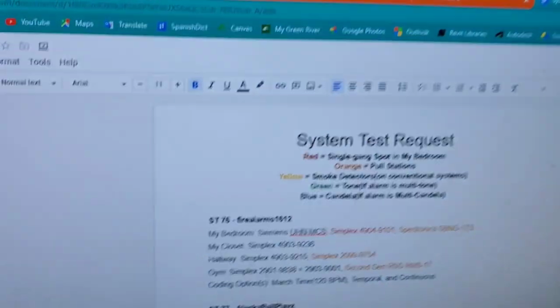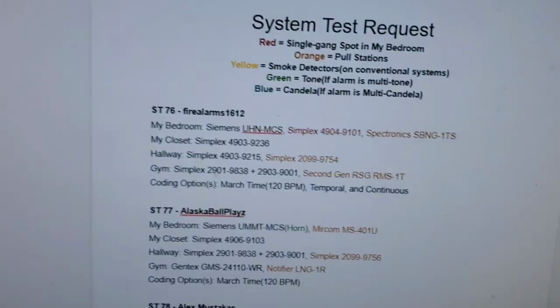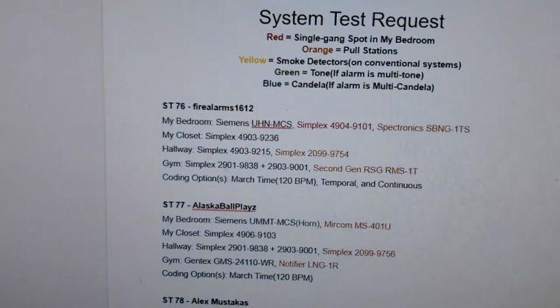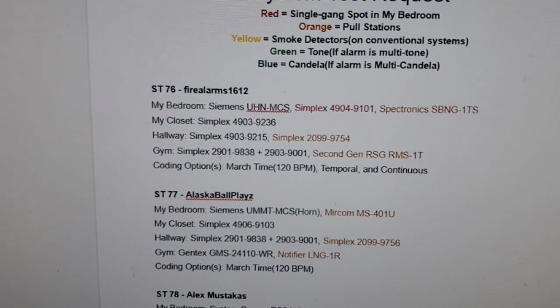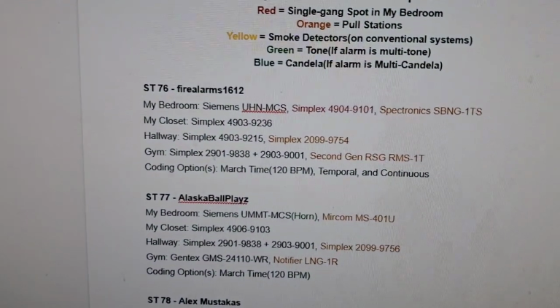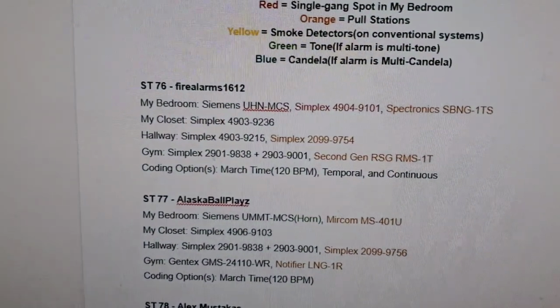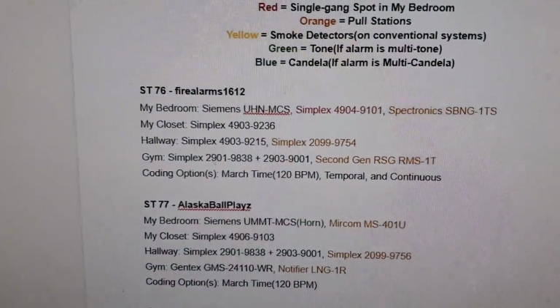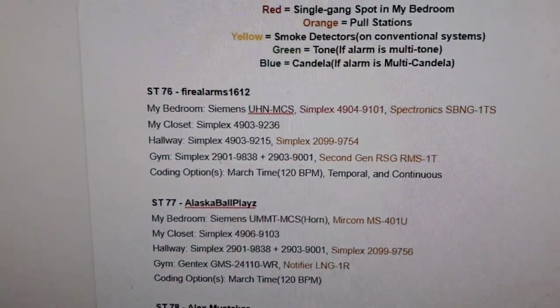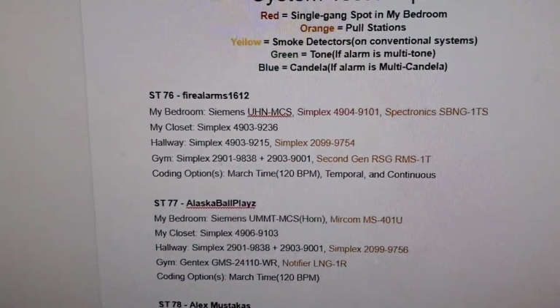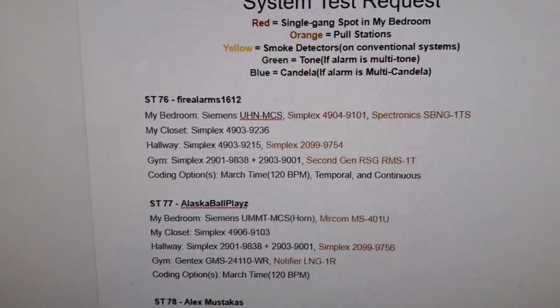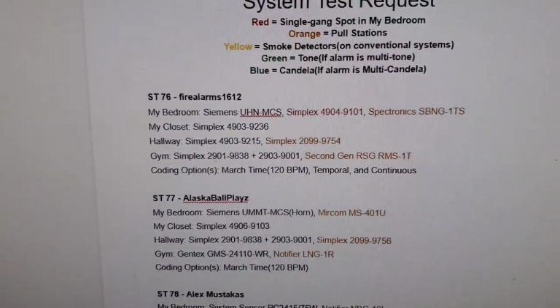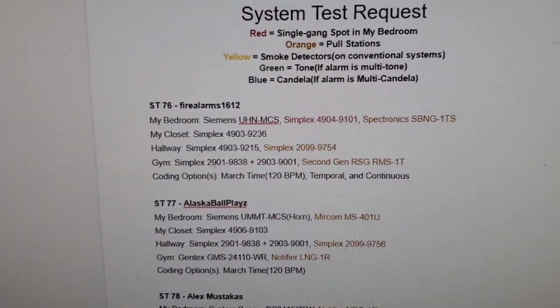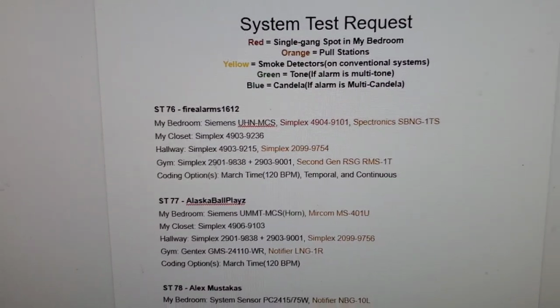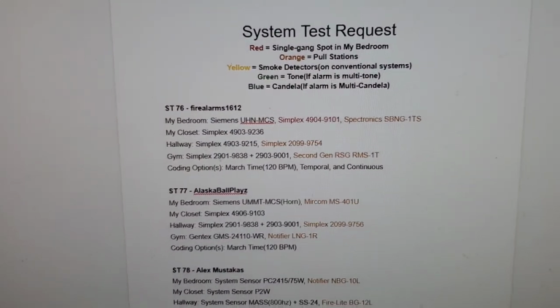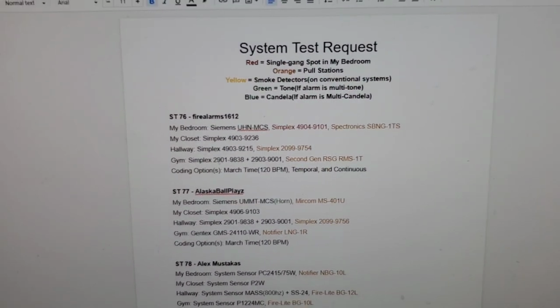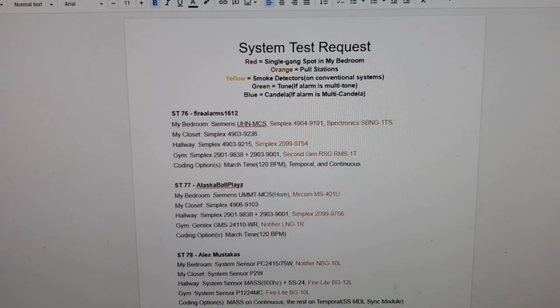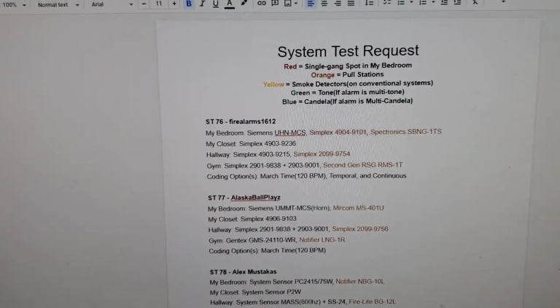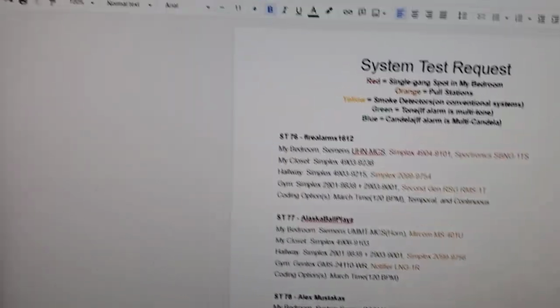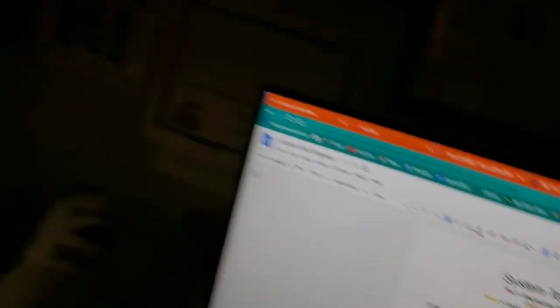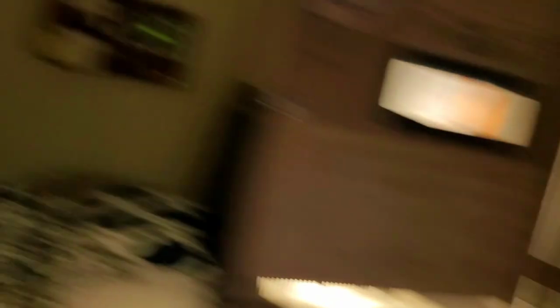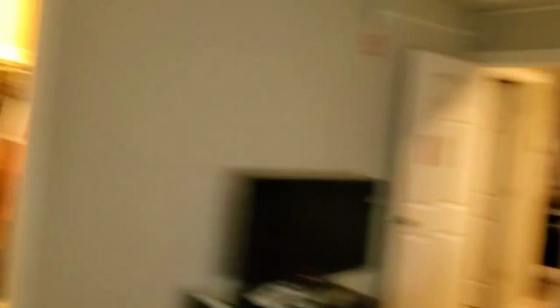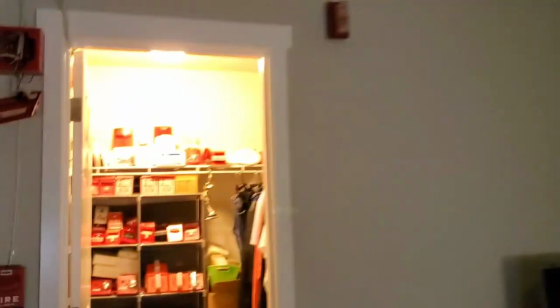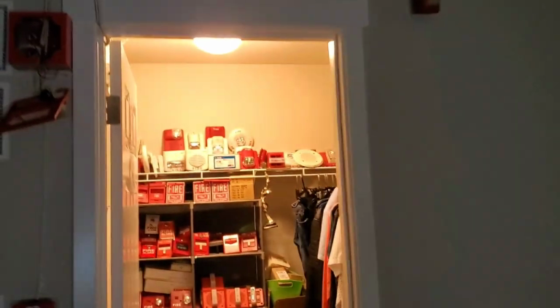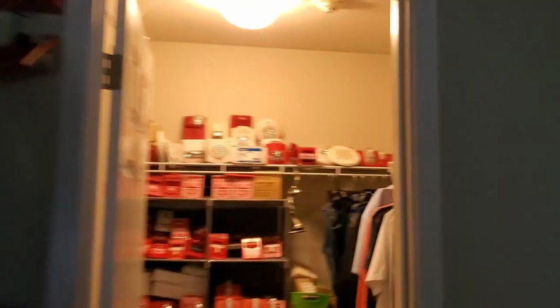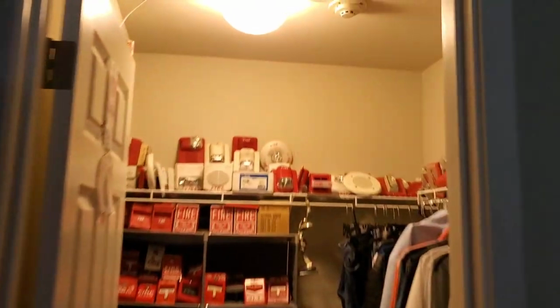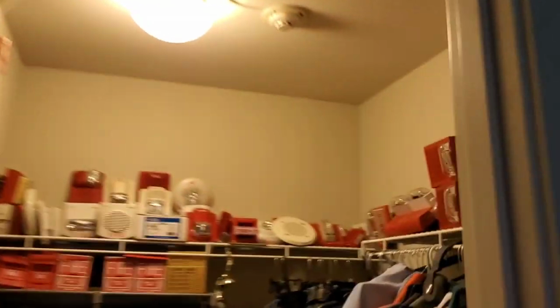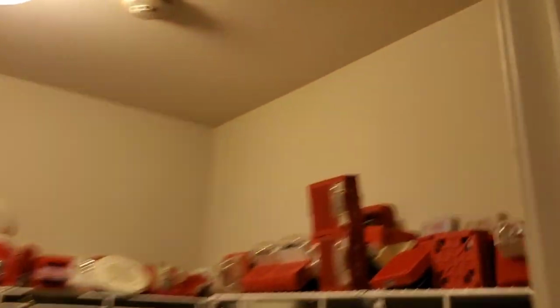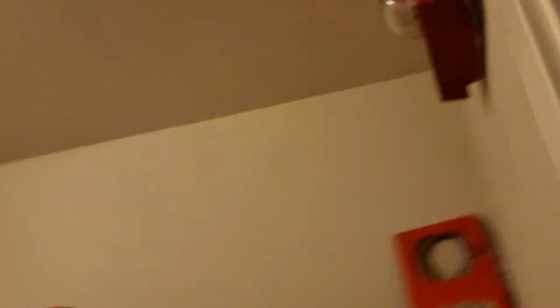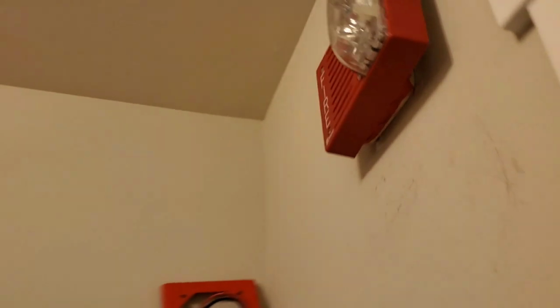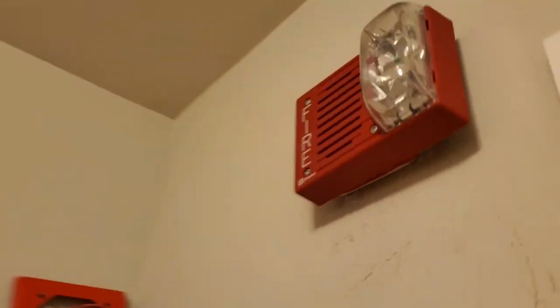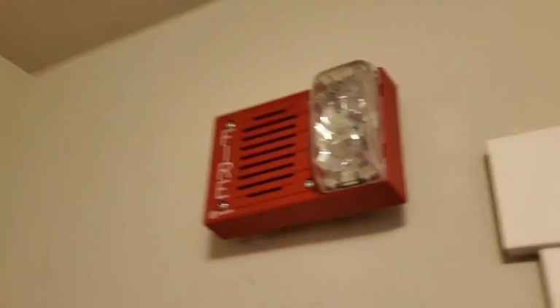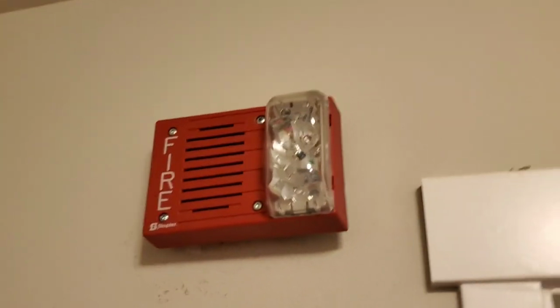In my closet, he requested the Simplex 4903-9236 electronic horn strobe. So, there's that.